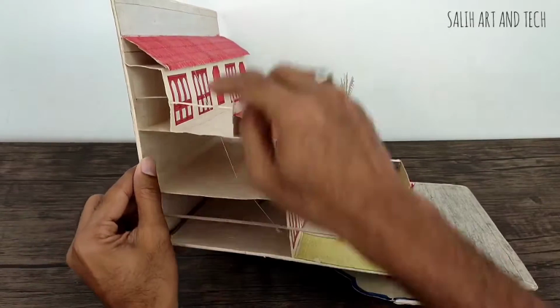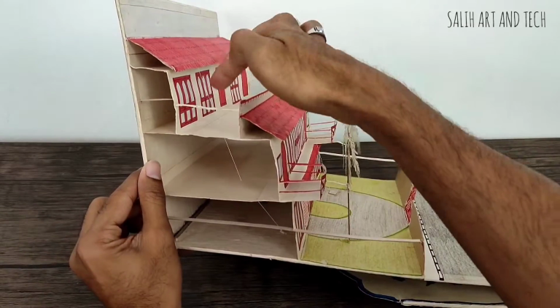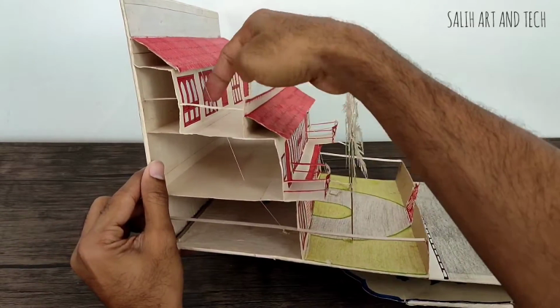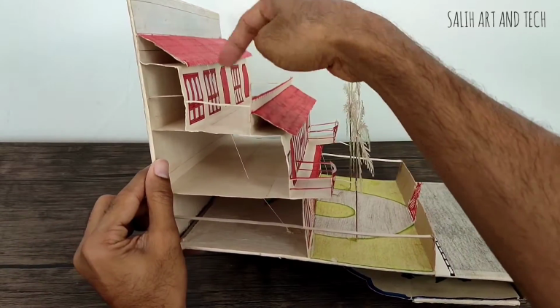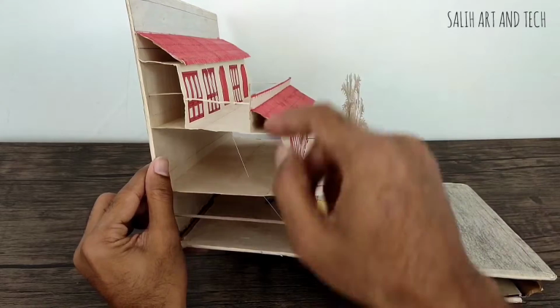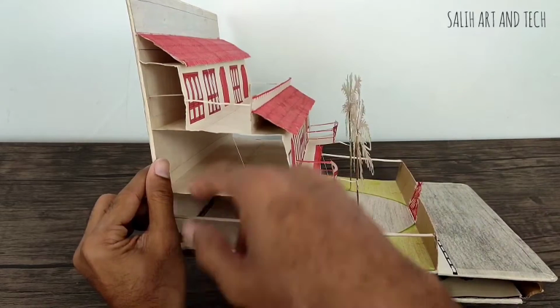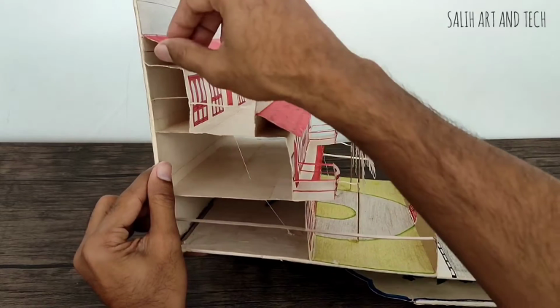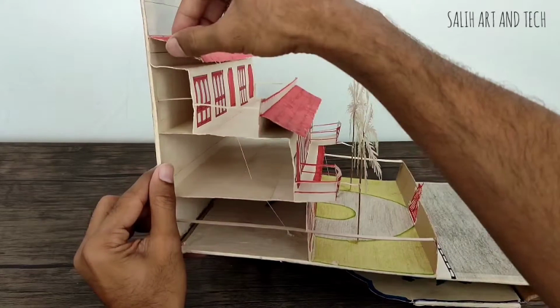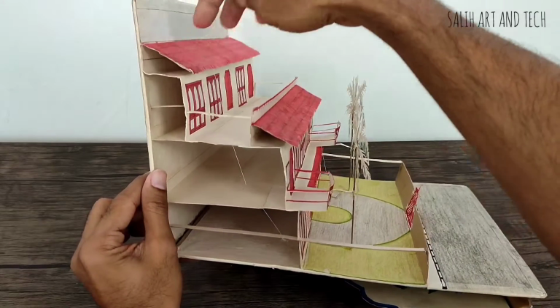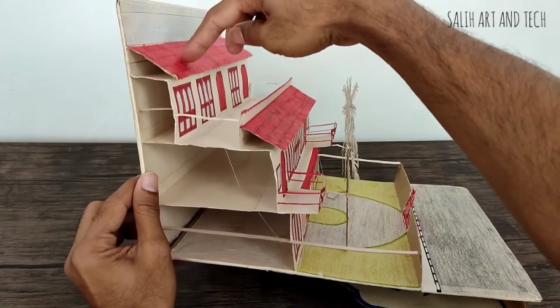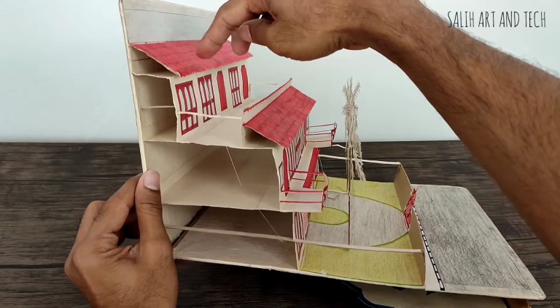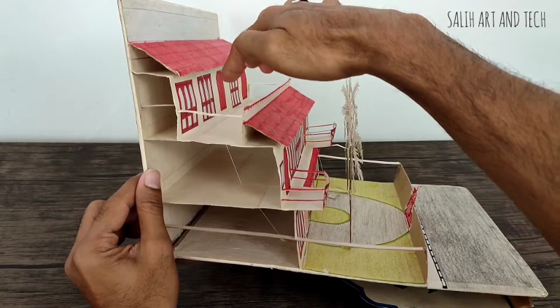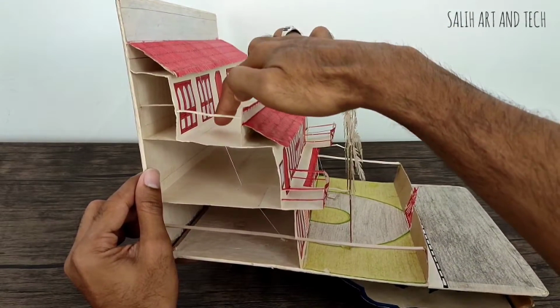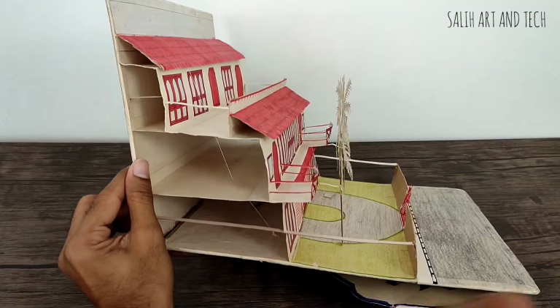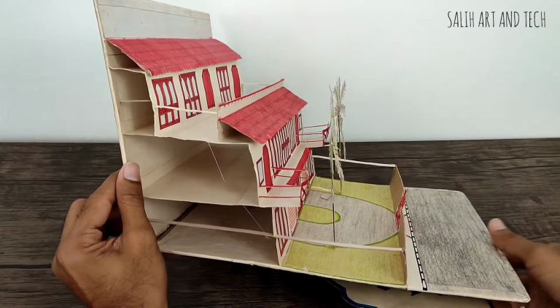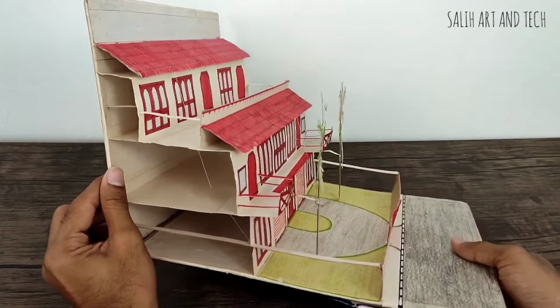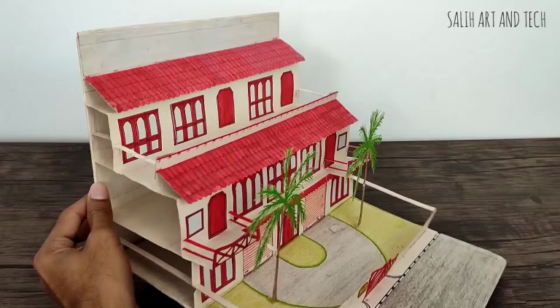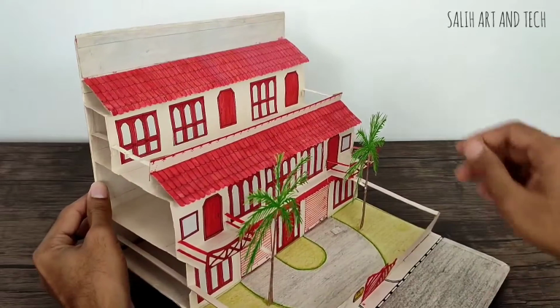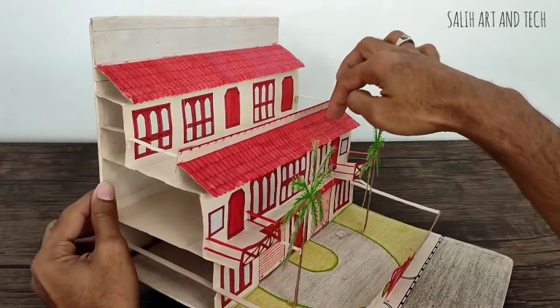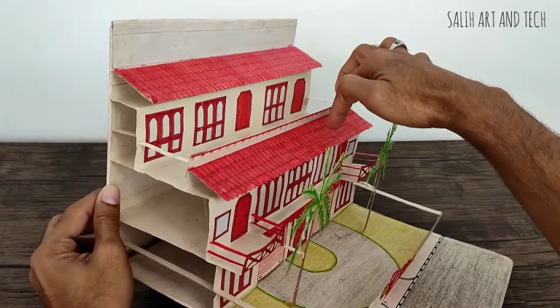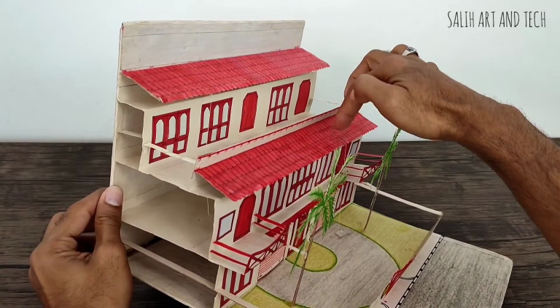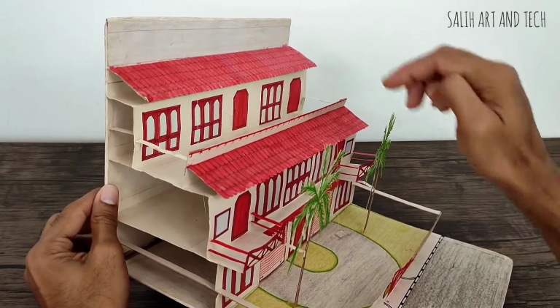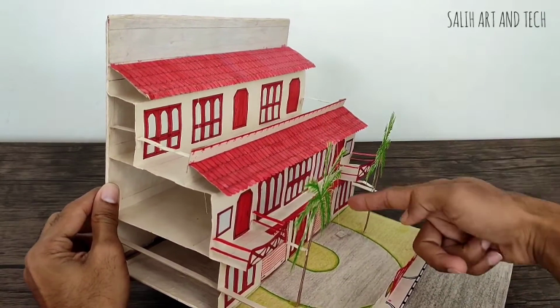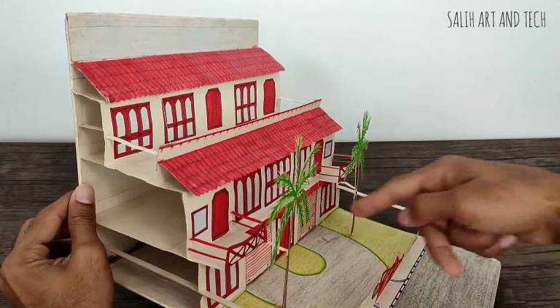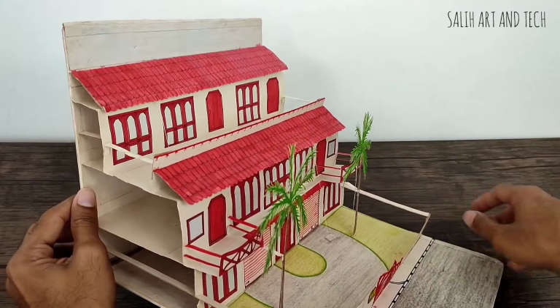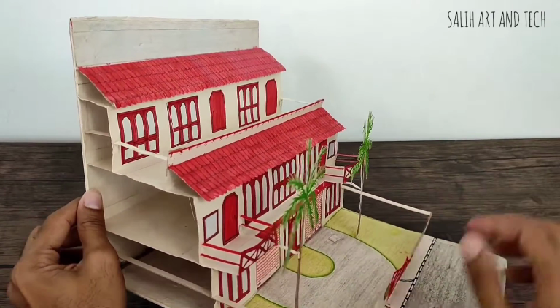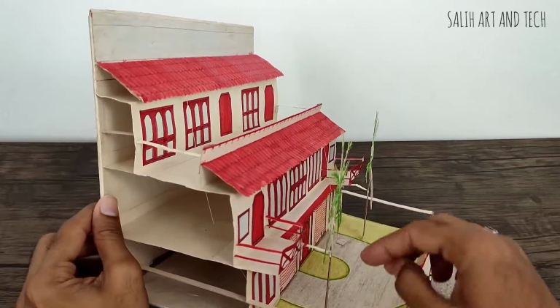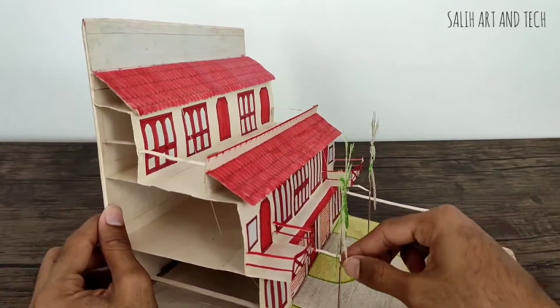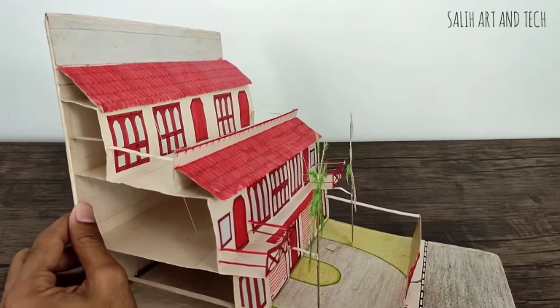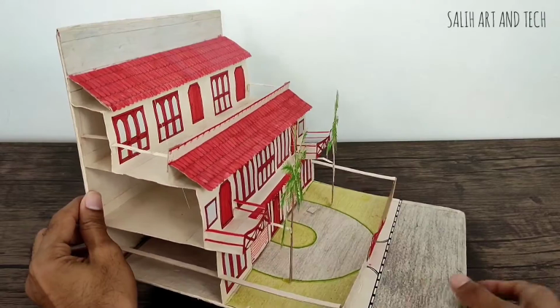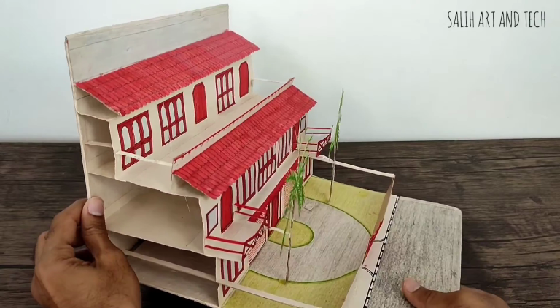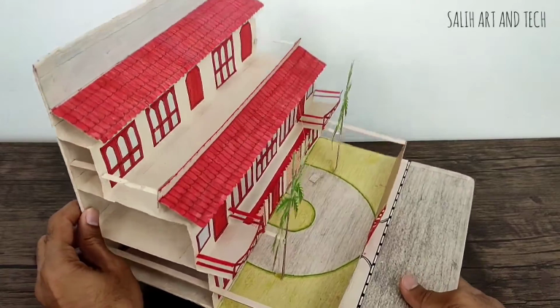There is a string which is attached to the roof — it is to bring the roof into a proper position when the card is opened. Watch this video on full screen for better viewing. There is one more string attached for the other roof, and the trees are connected to the balconies.